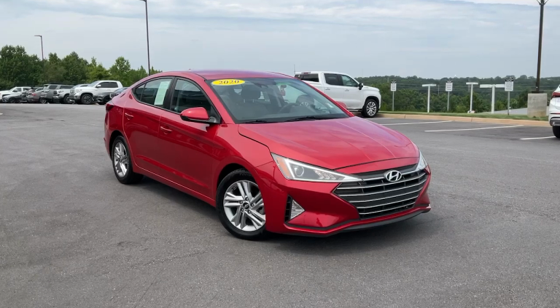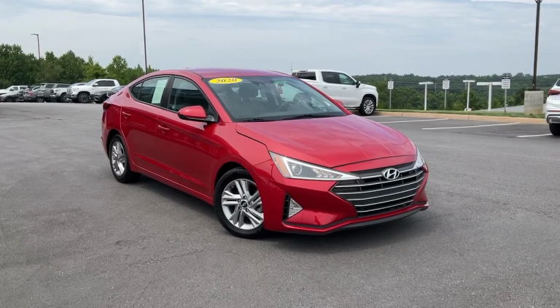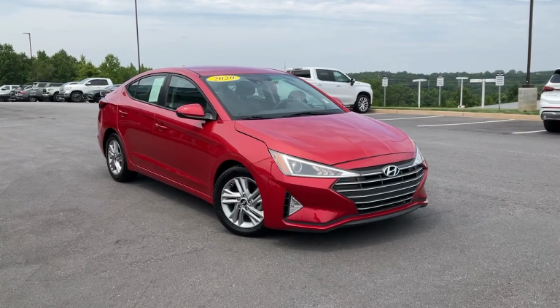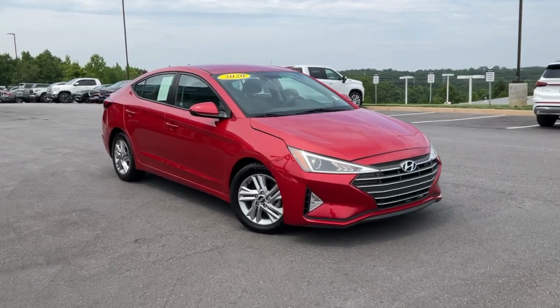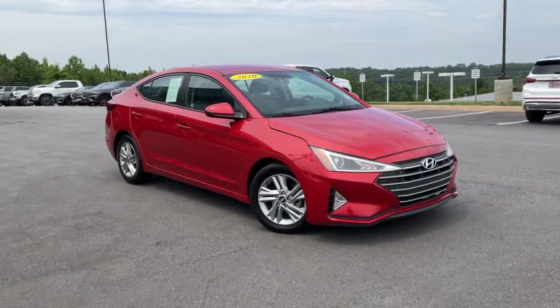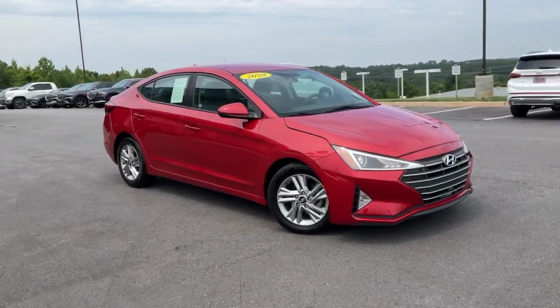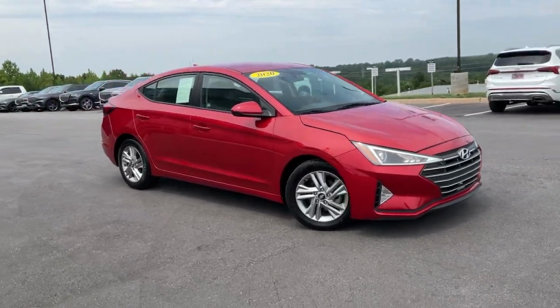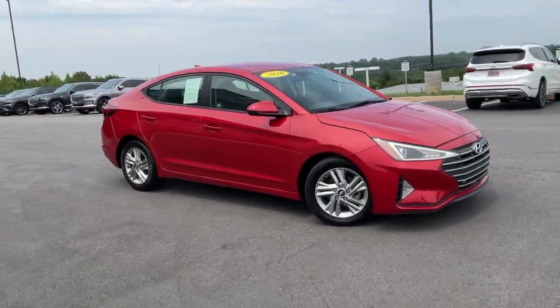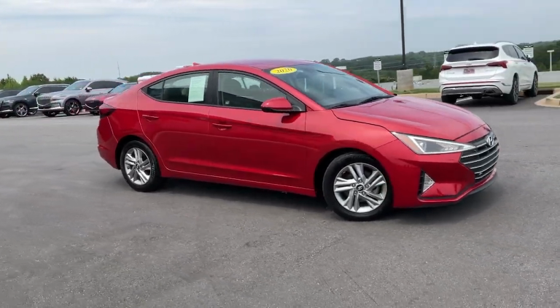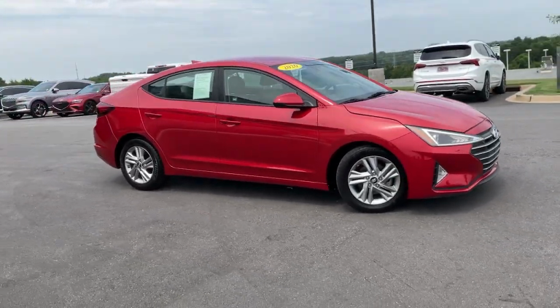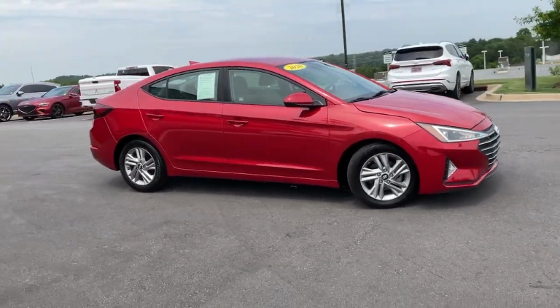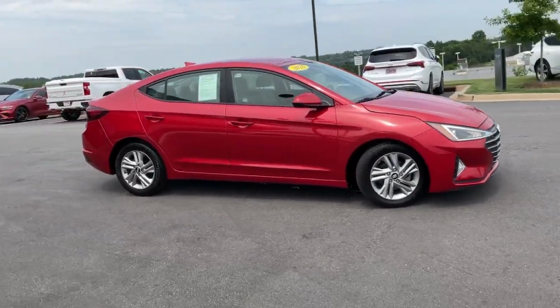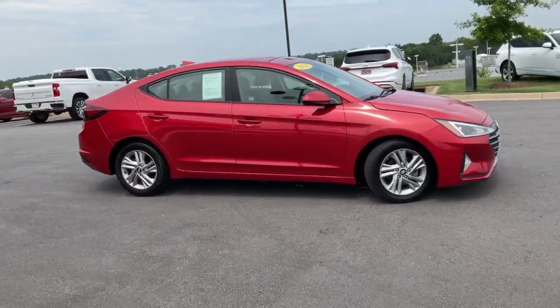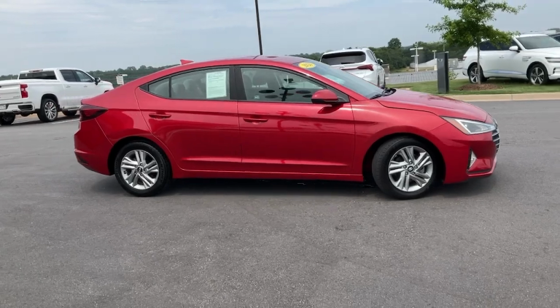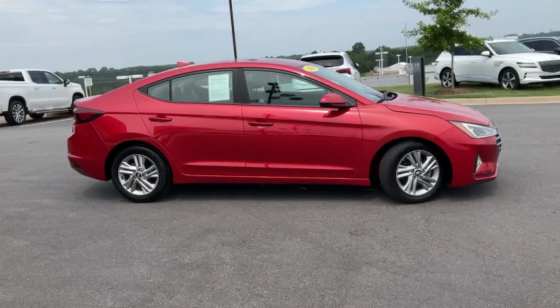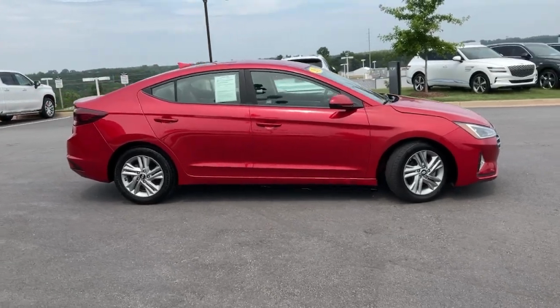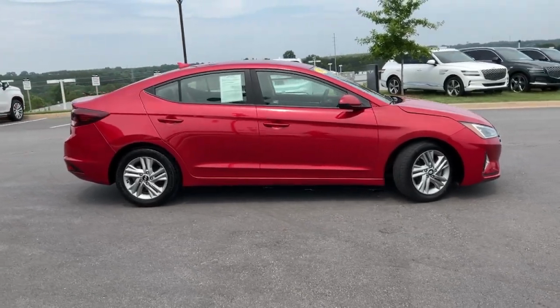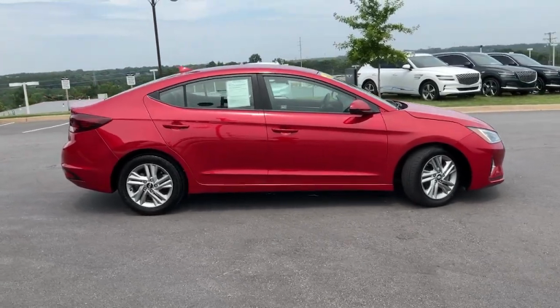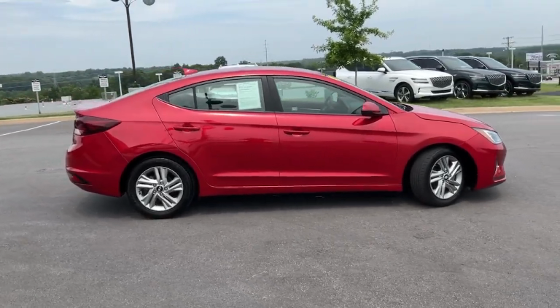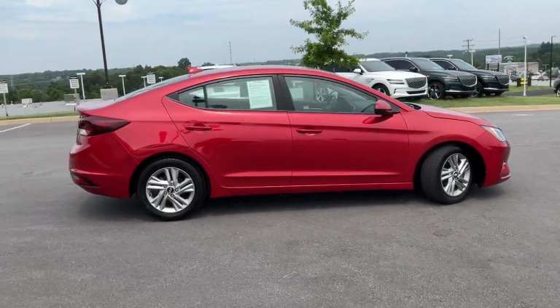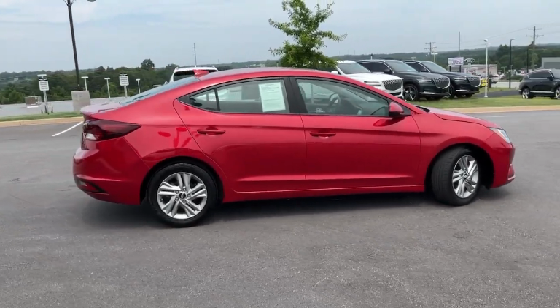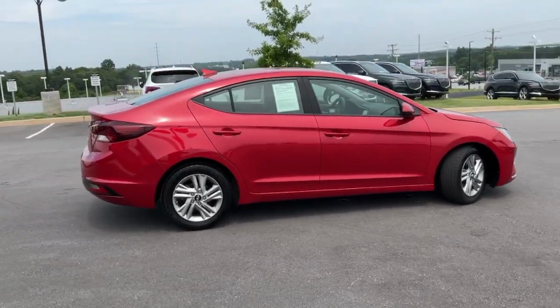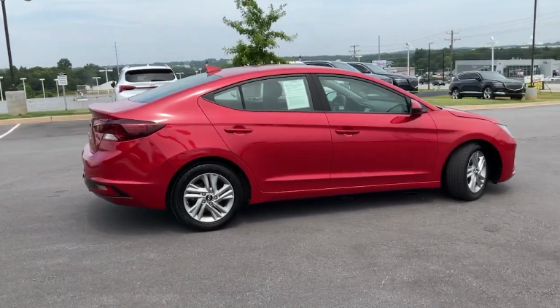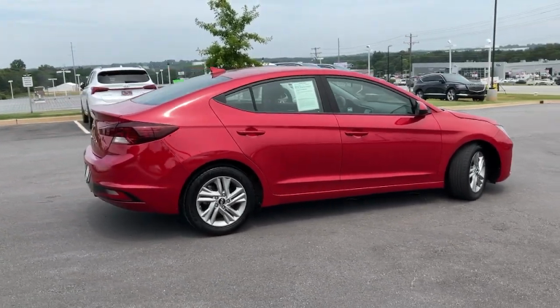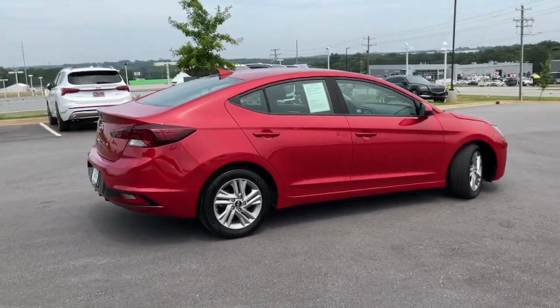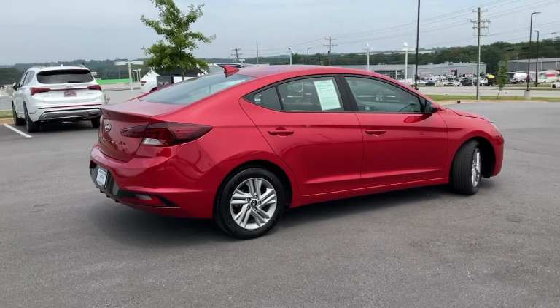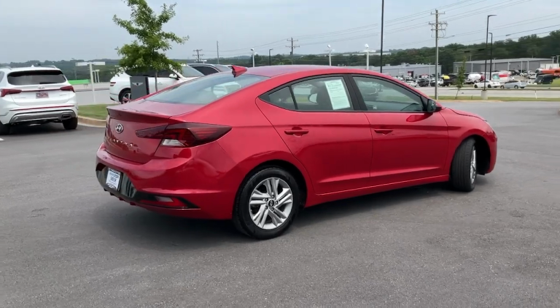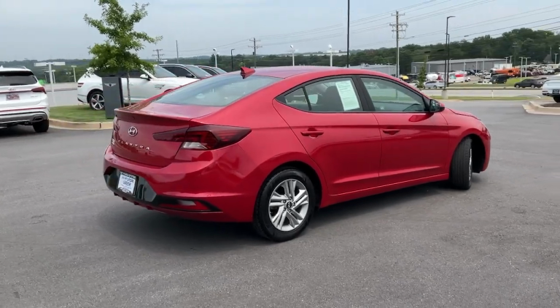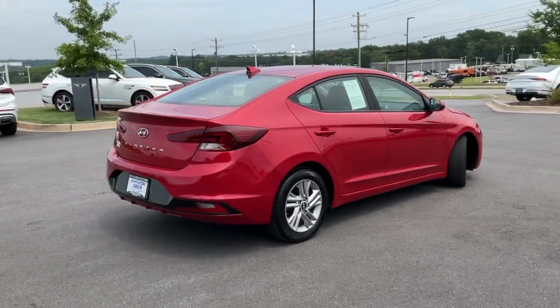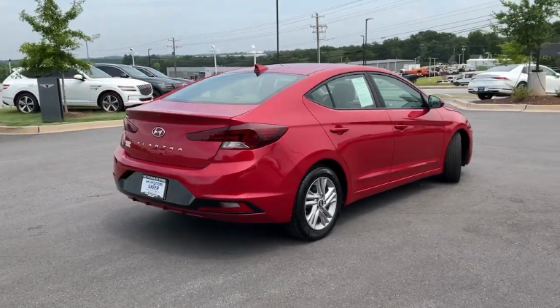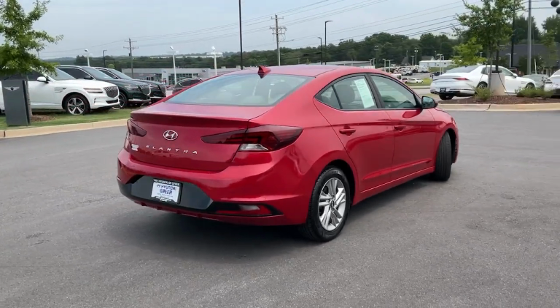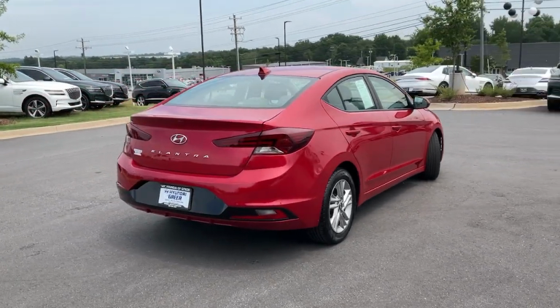Hop into the 2020 Hyundai Elantra. This vehicle is an outstanding buy with fewer than 70,000 miles on the odometer. Make a fresh start every day in this modern, tech-savvy Elantra.